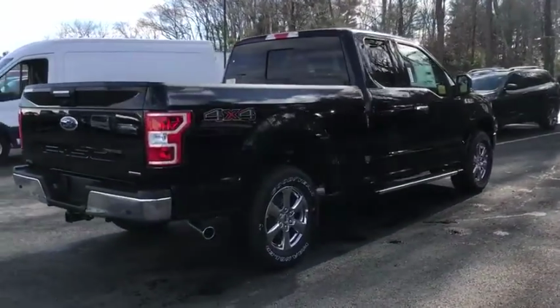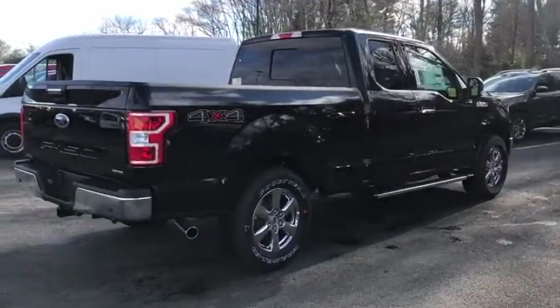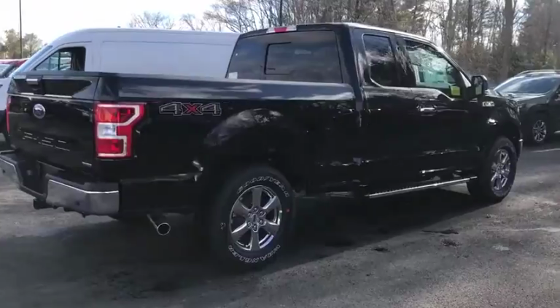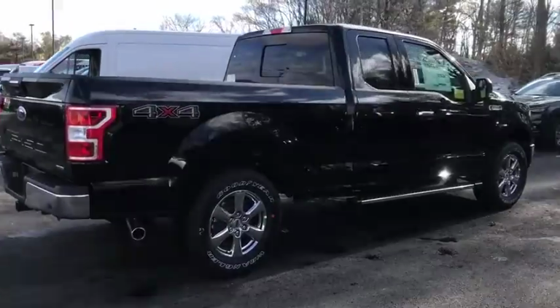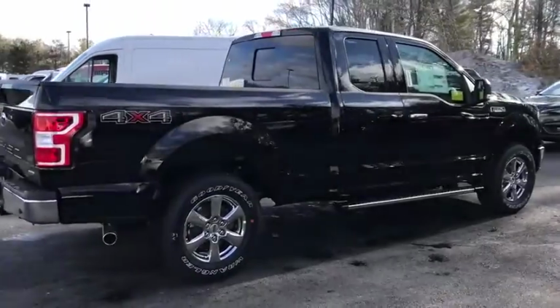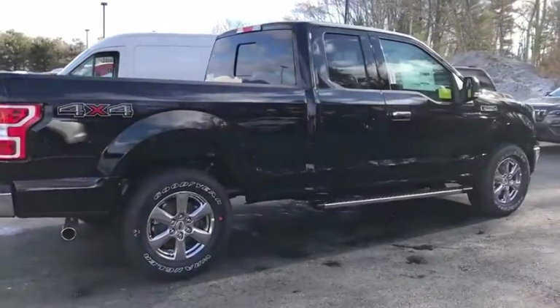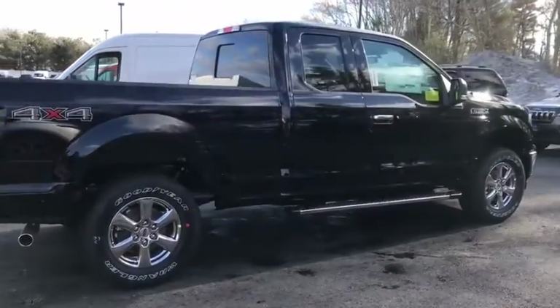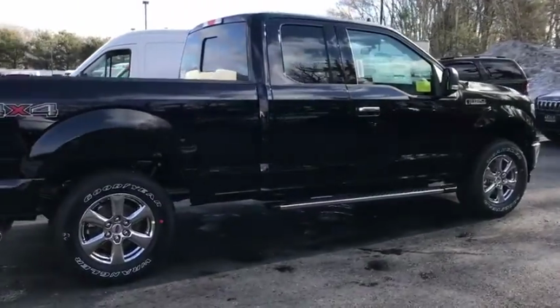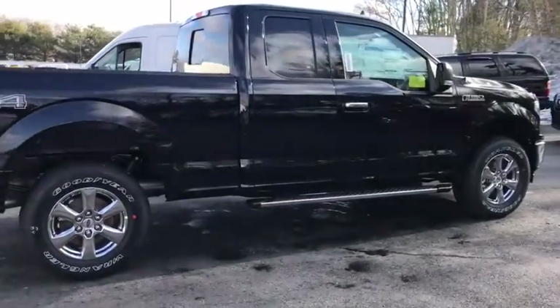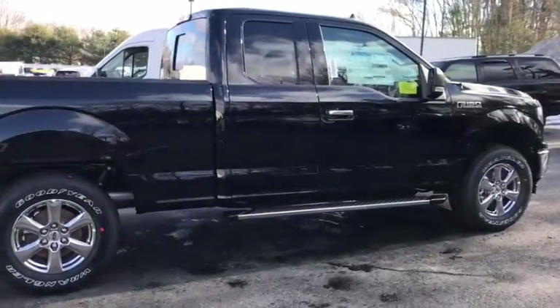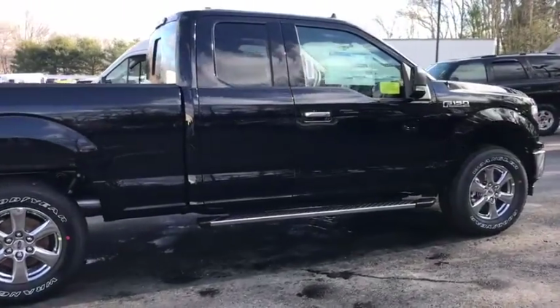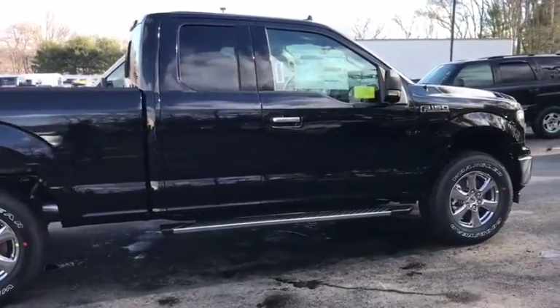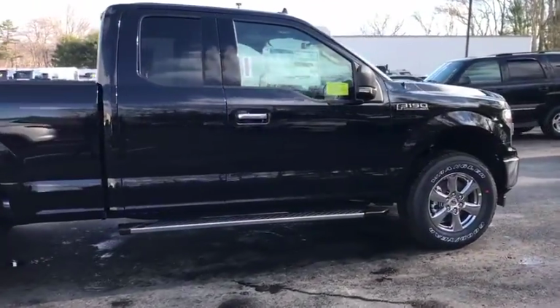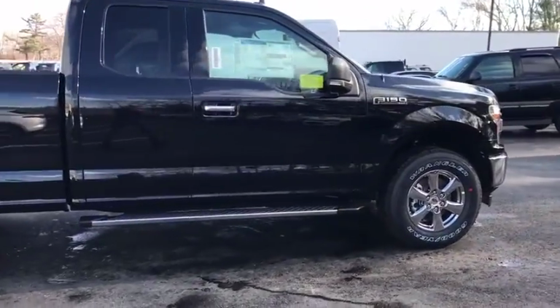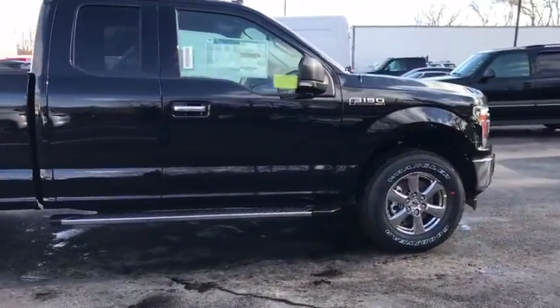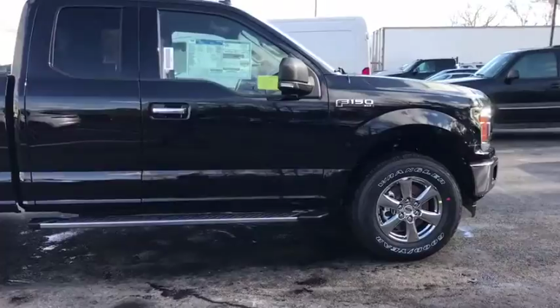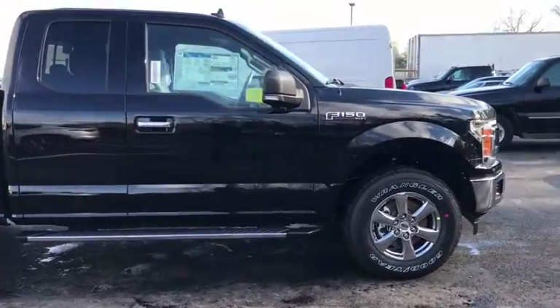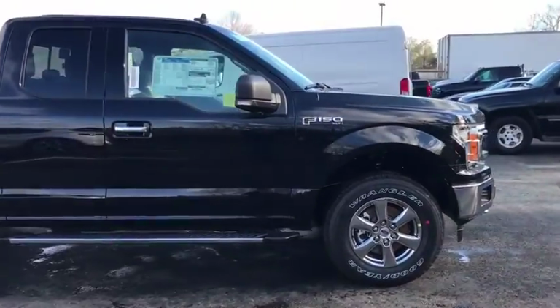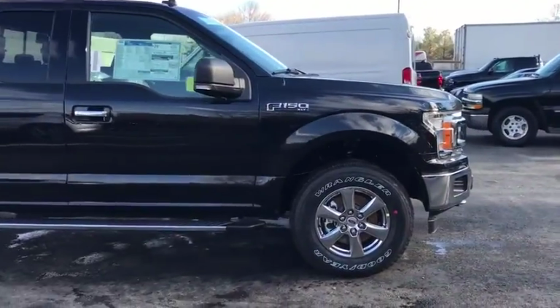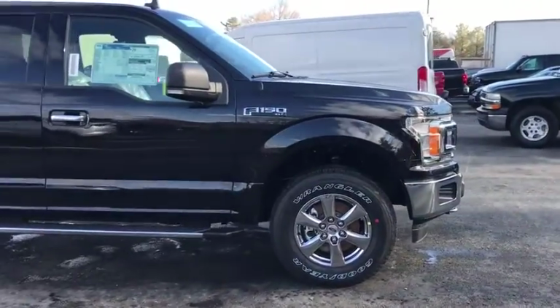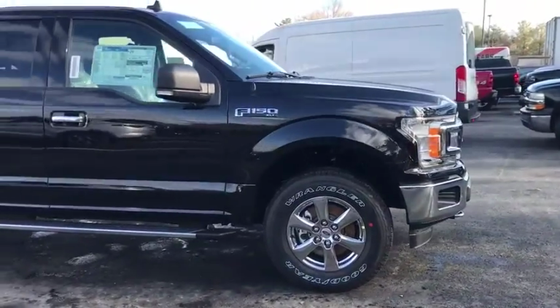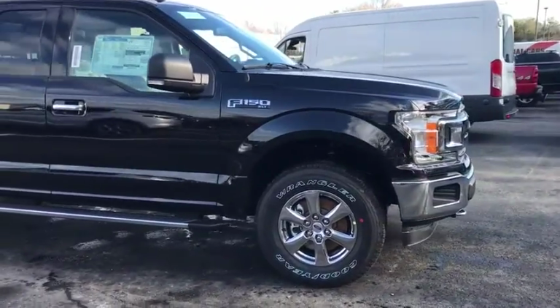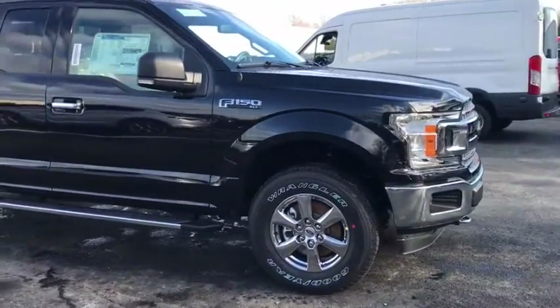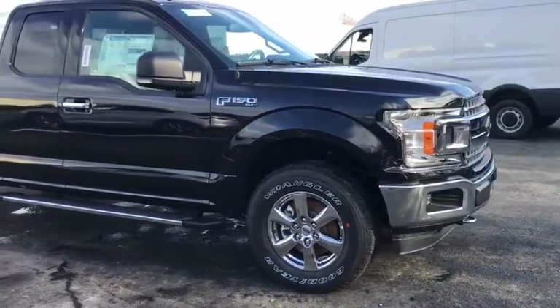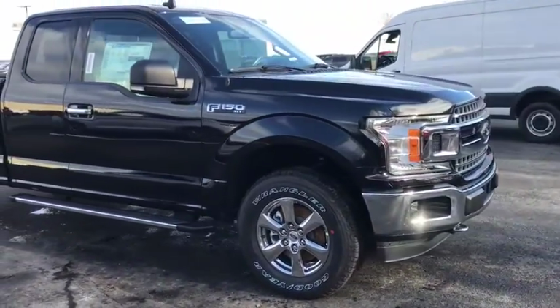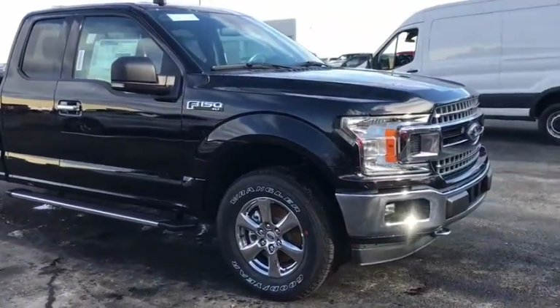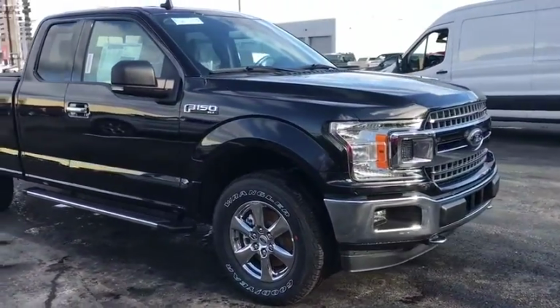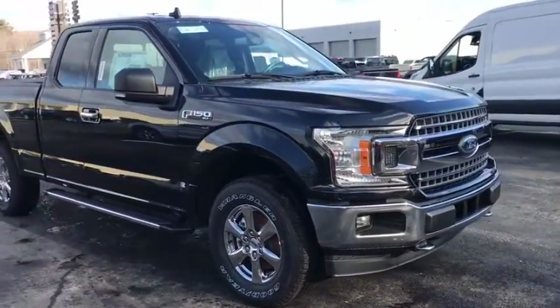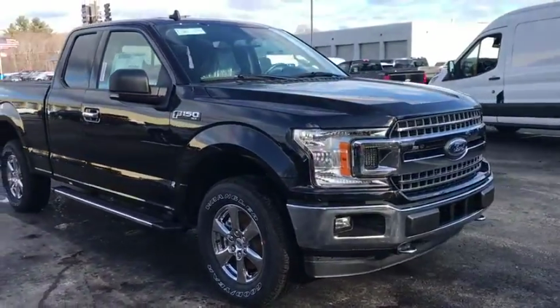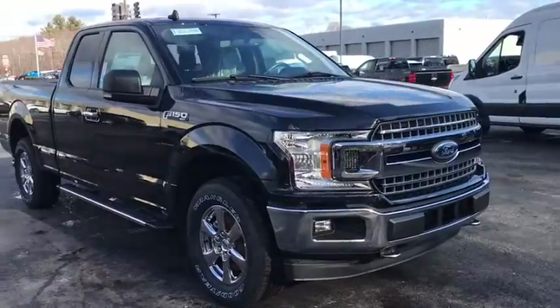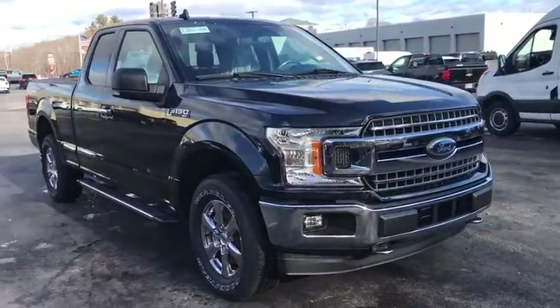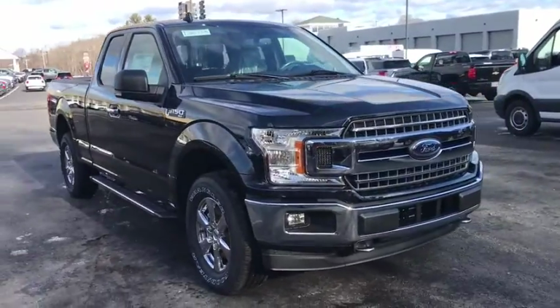Power door locks, heated front seat, electronic stability control, fog lamps, eight-way power driver seat, brake assist, tachometer, tilt steering wheel, passenger vanity mirror, front license plate bracket.